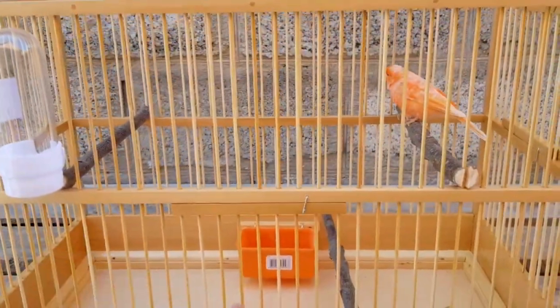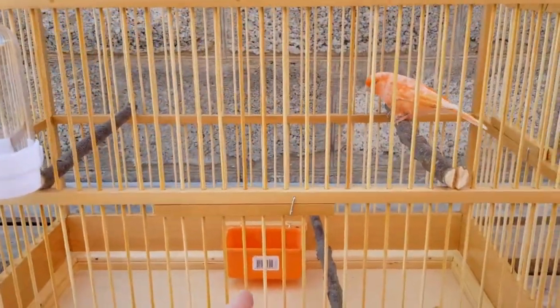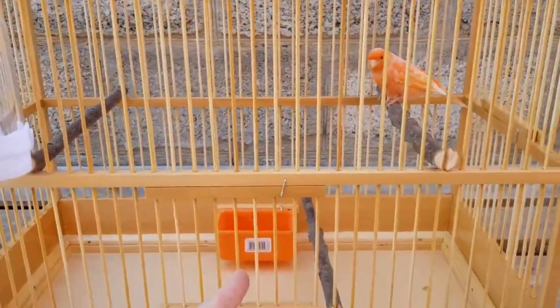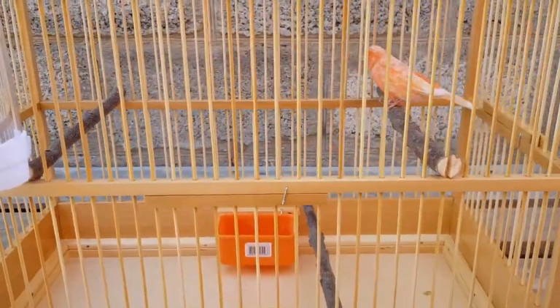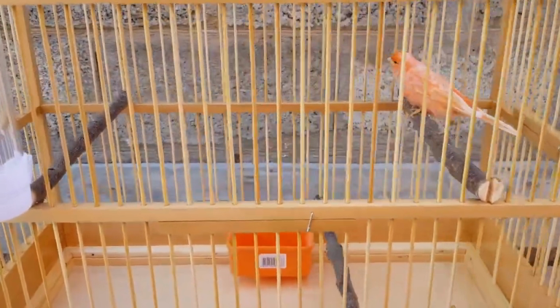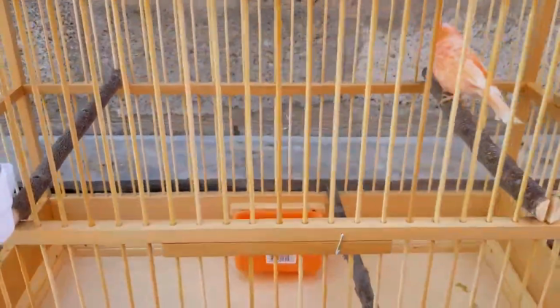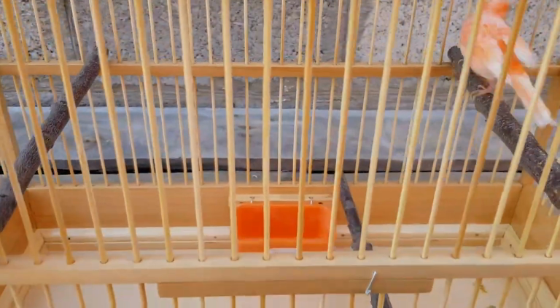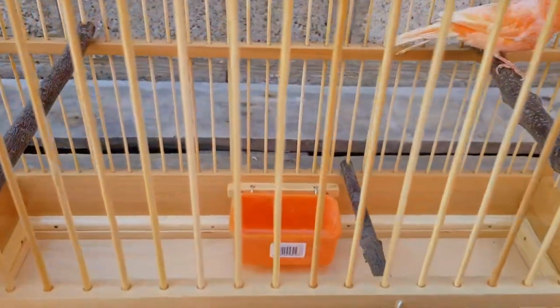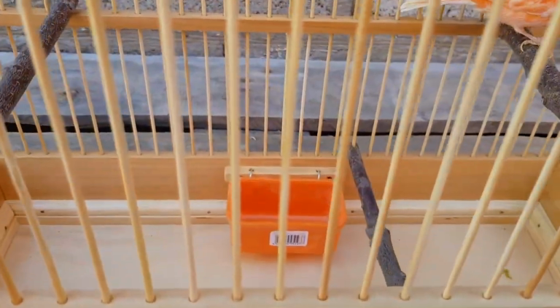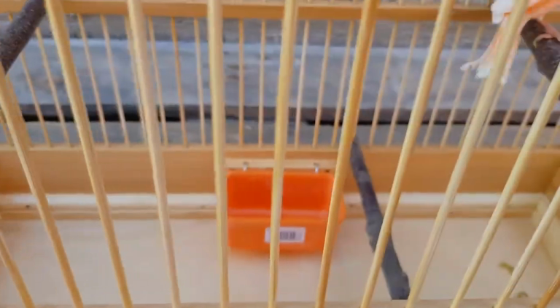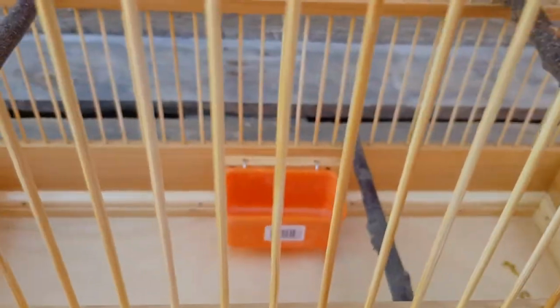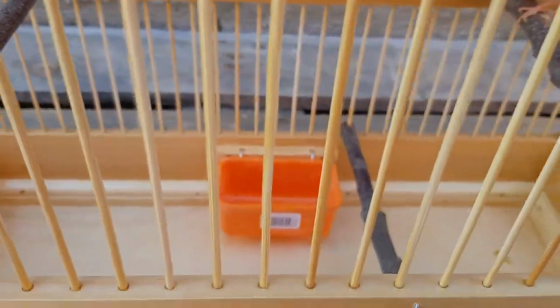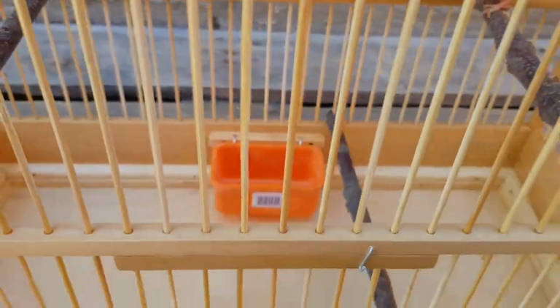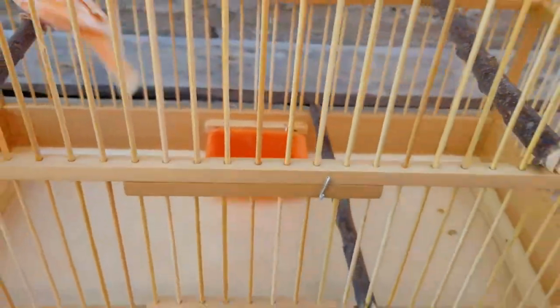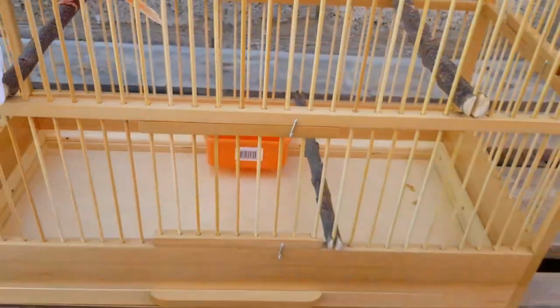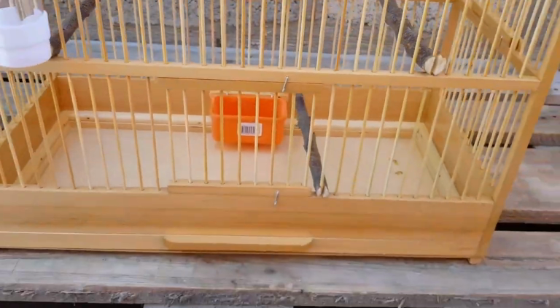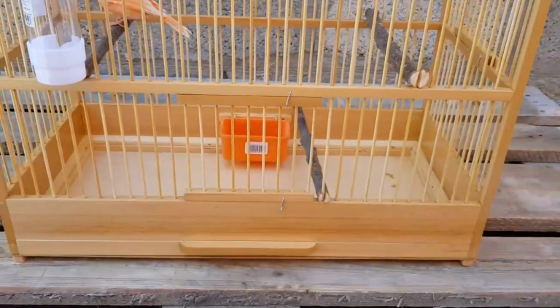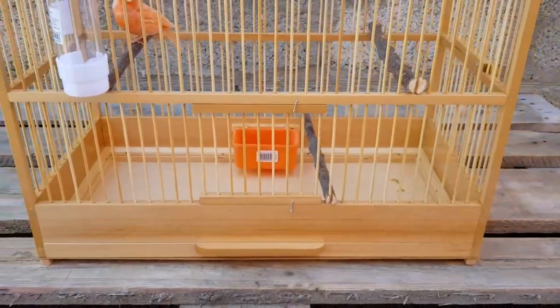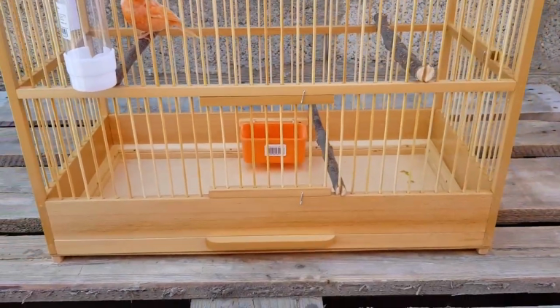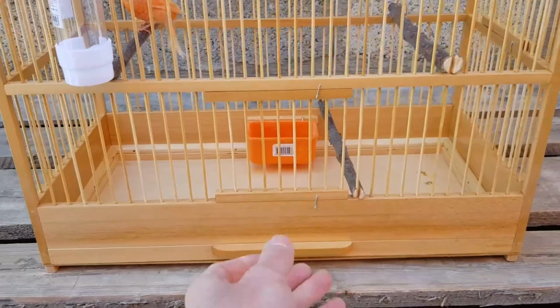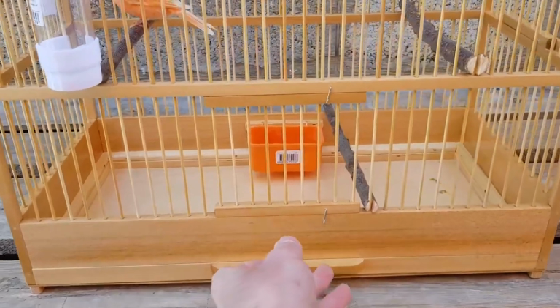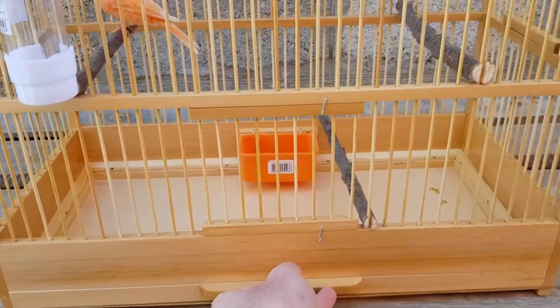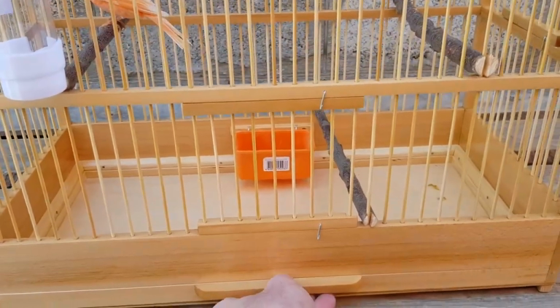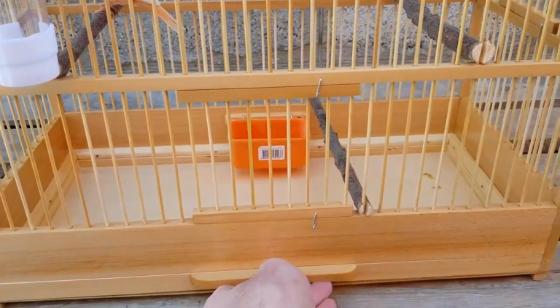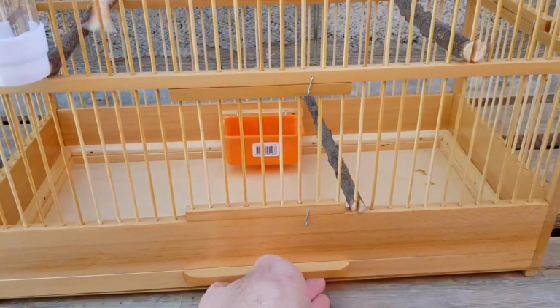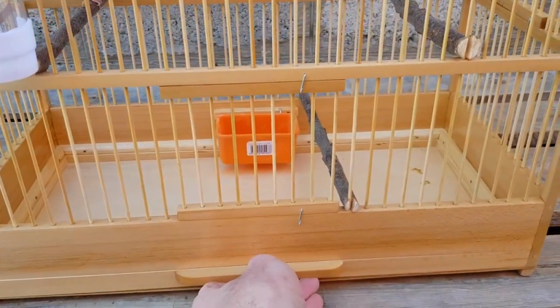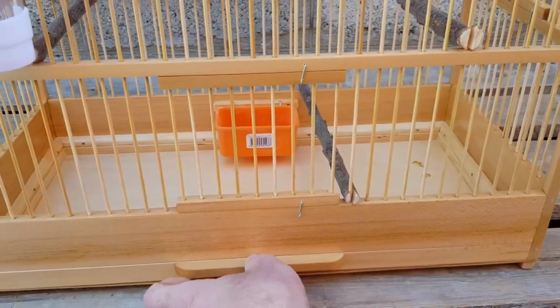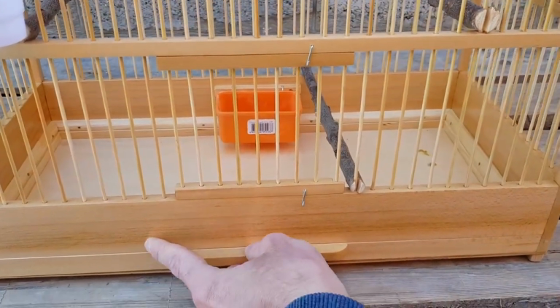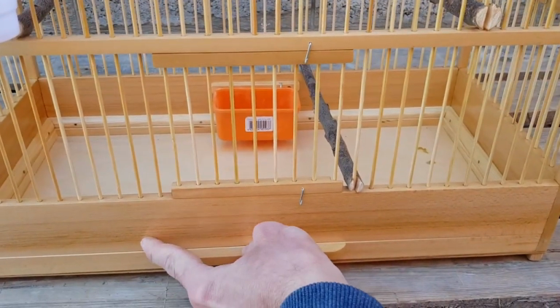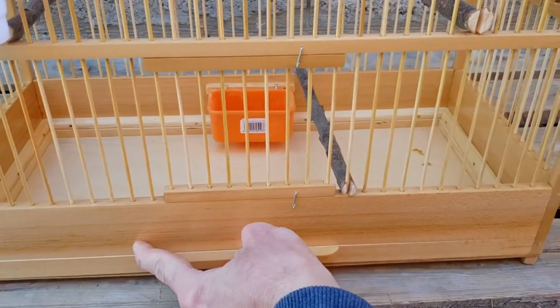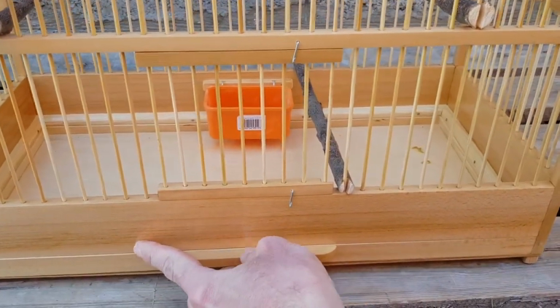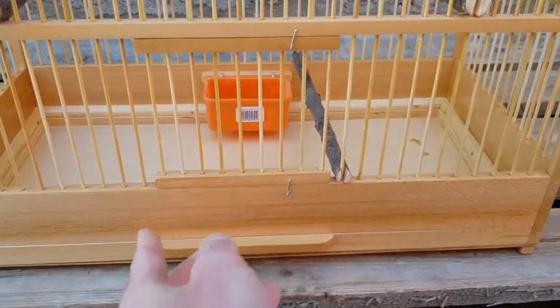Кормушка вот там посредине — помет в кормушку не летит, вот сейчас видно хорошо. На задней стенке прикреплена кормушка. Также есть поддон для удобства, чтобы следить за чистотой.